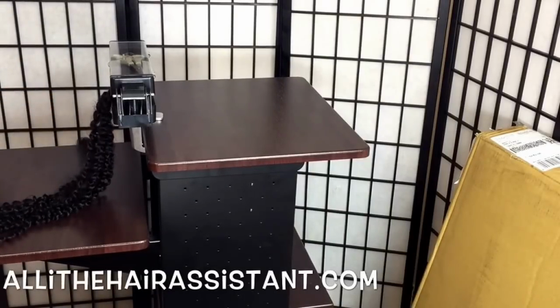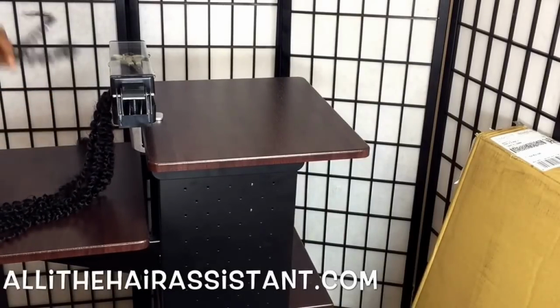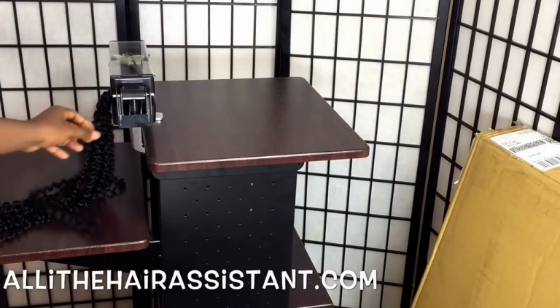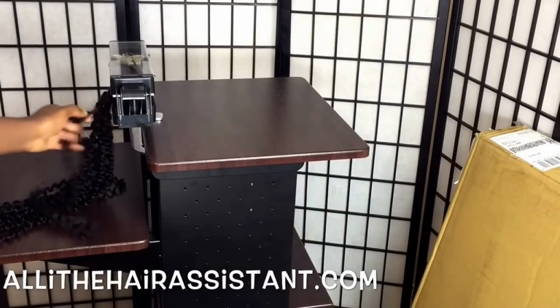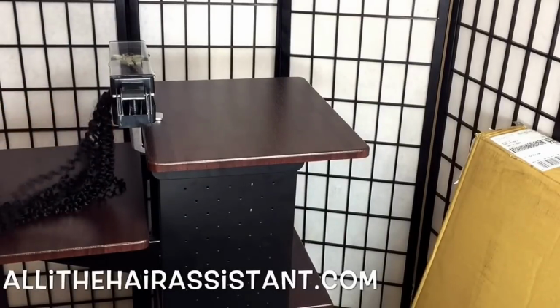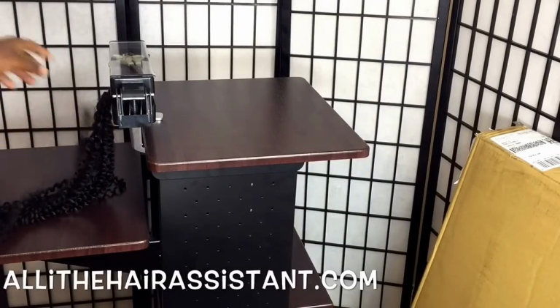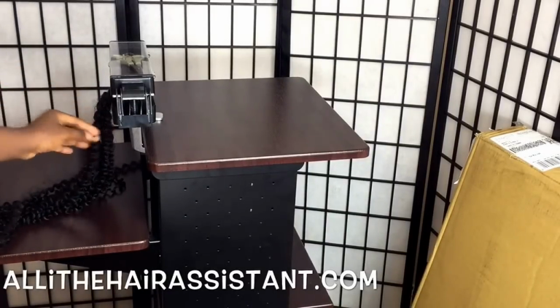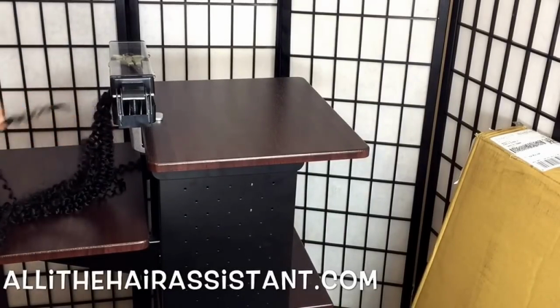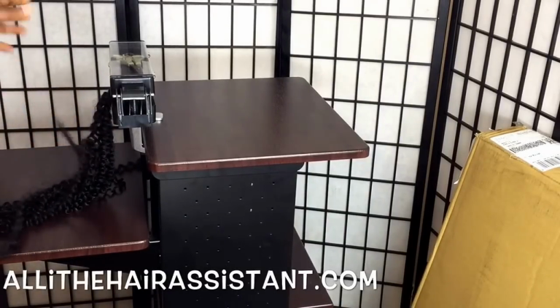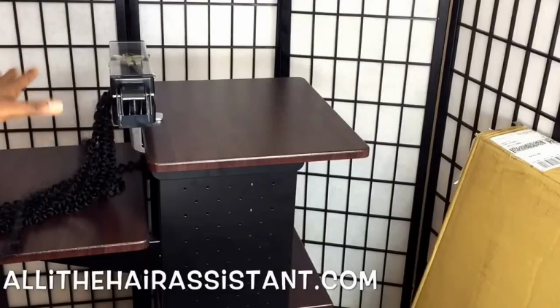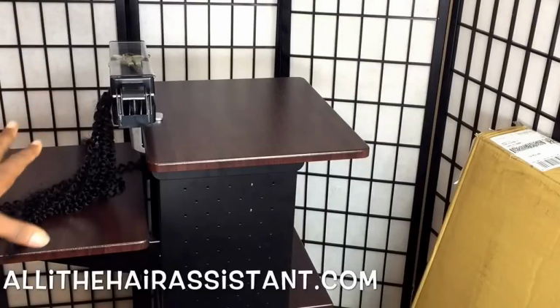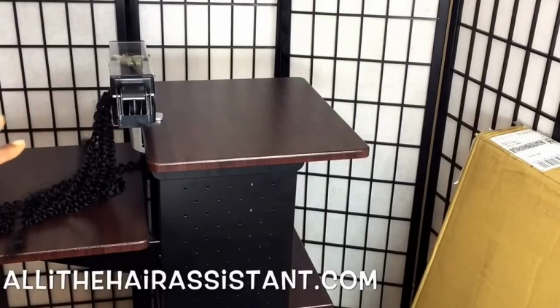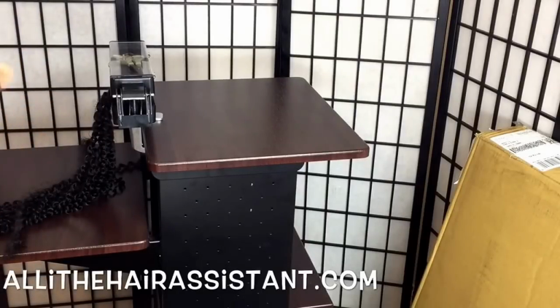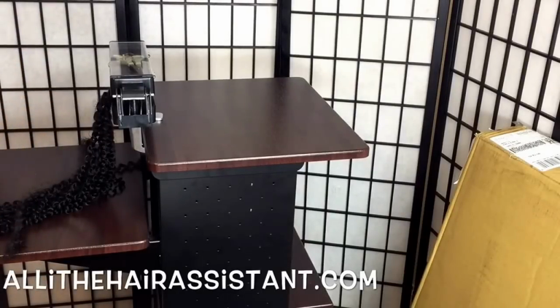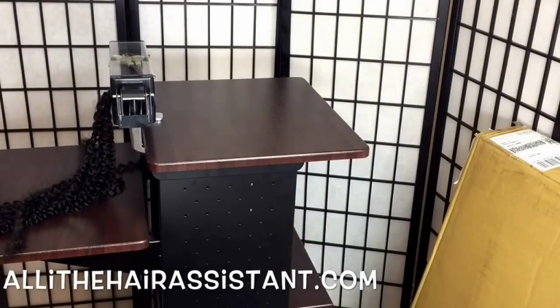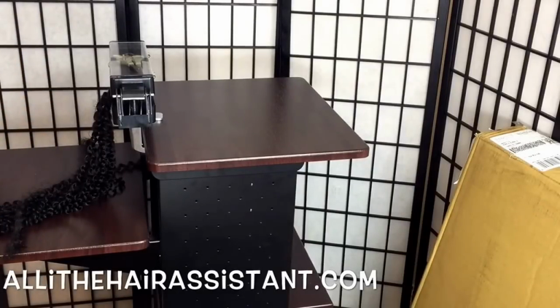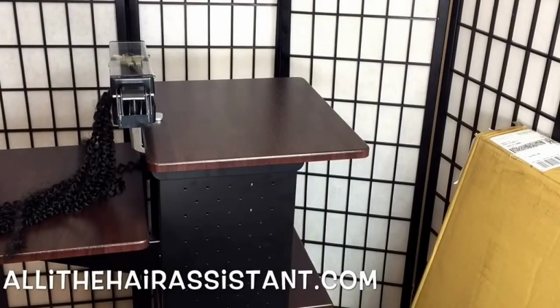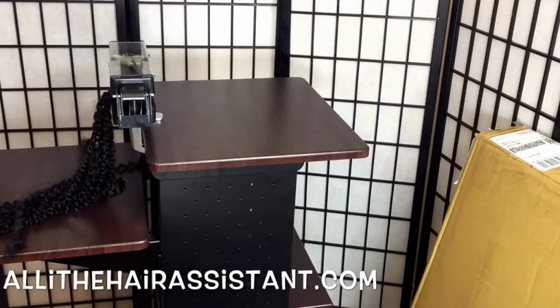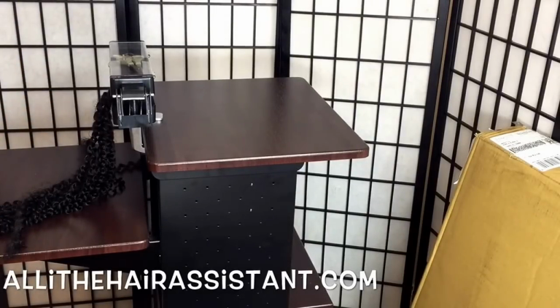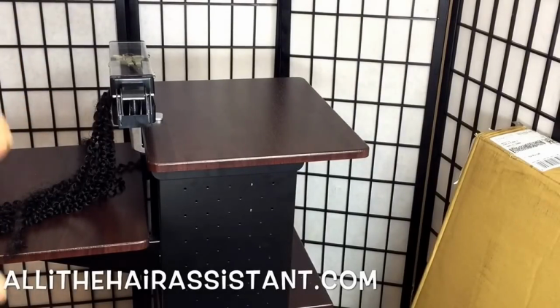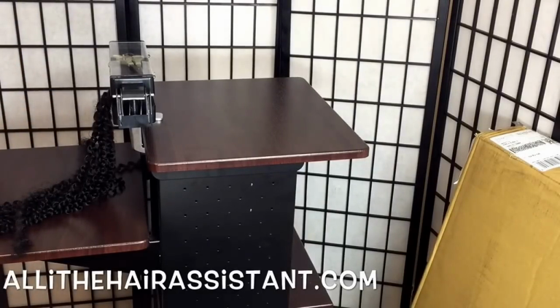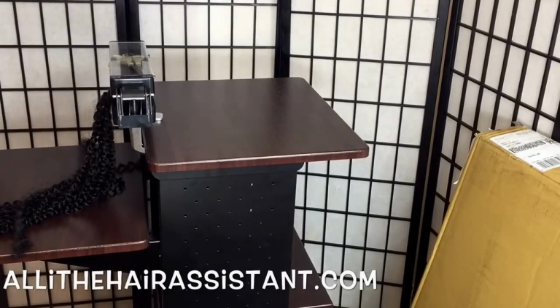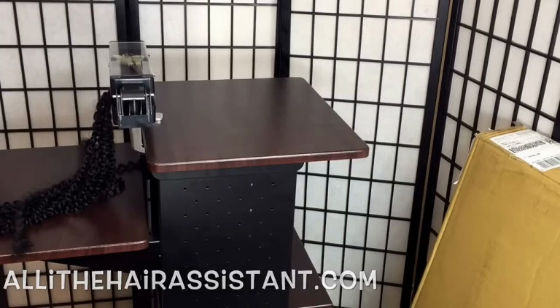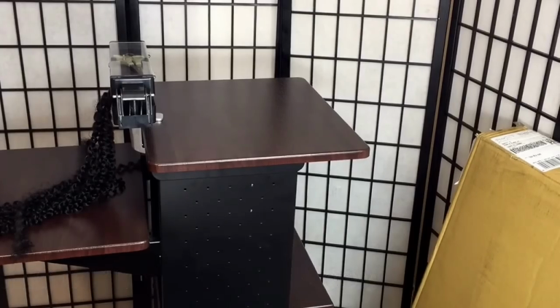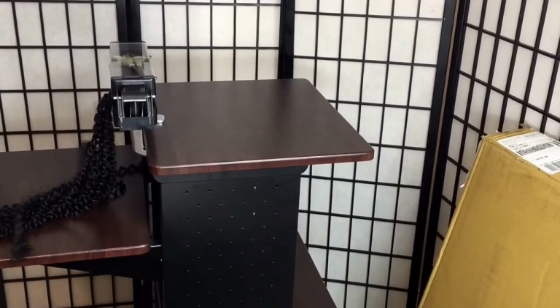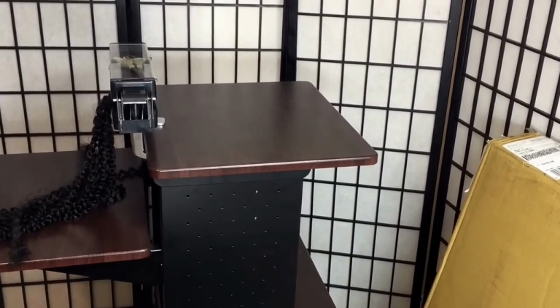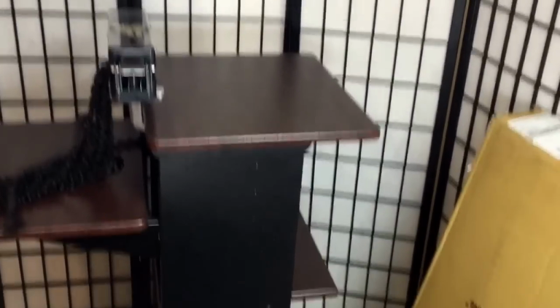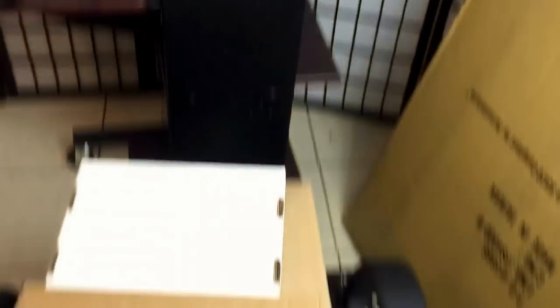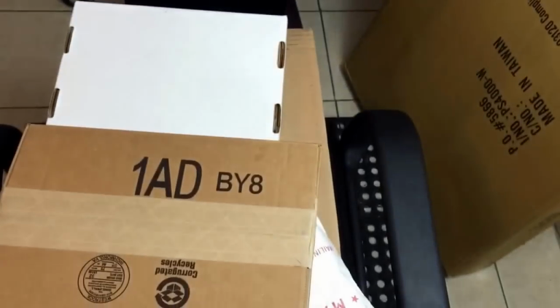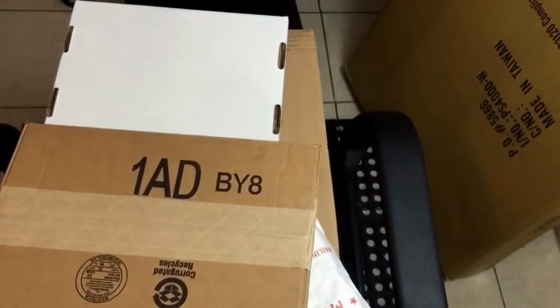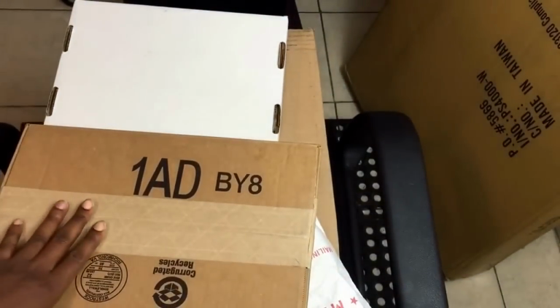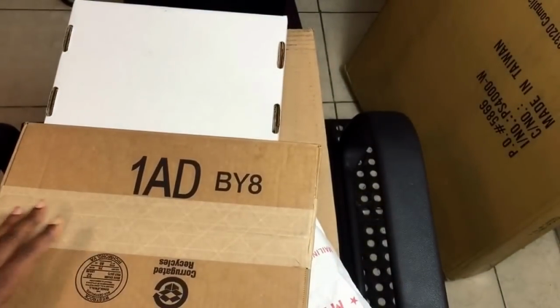This will definitely be very helpful whenever I make my wigs or whenever I'm doing someone's hair and I have to use crochet hair, so stay tuned for that. Now I'm gonna start opening the different boxes that I've received.